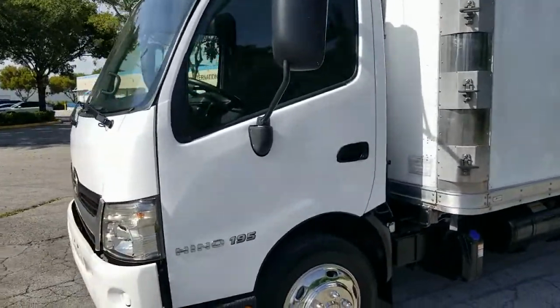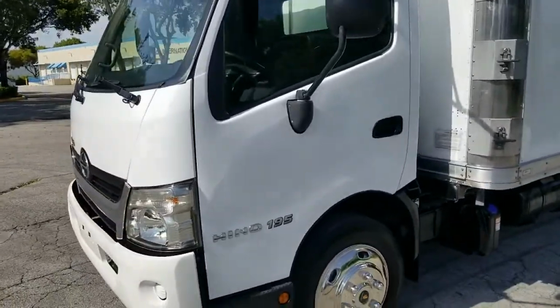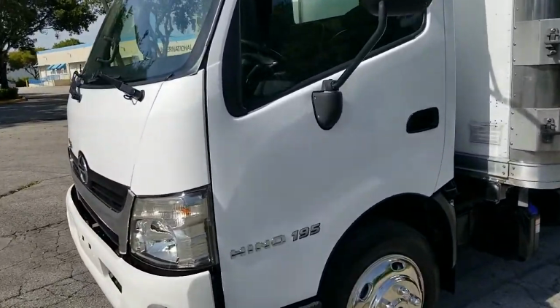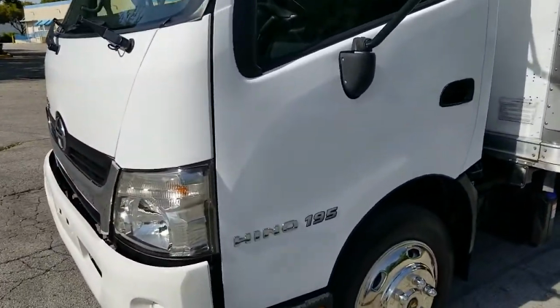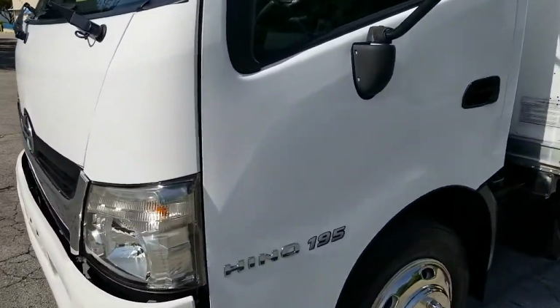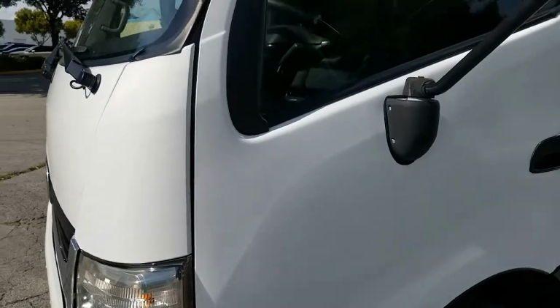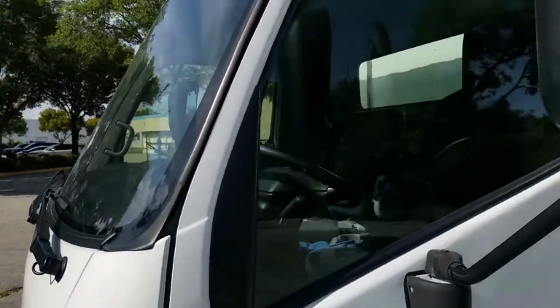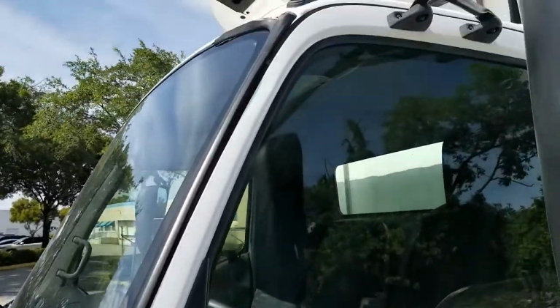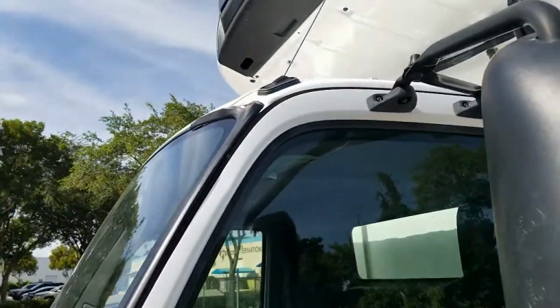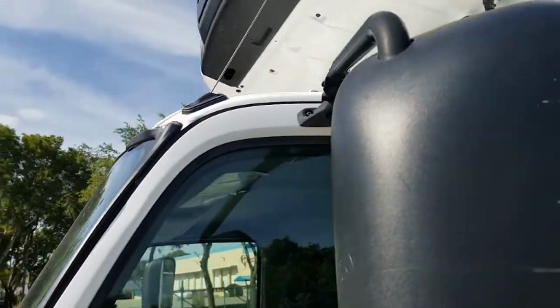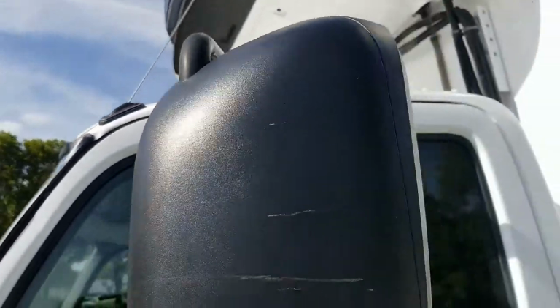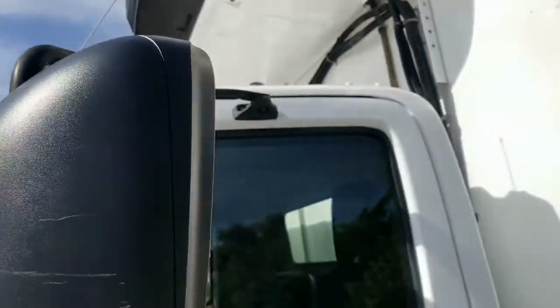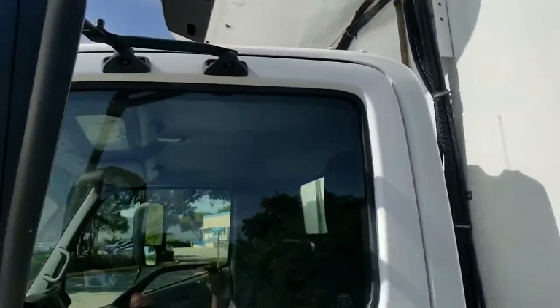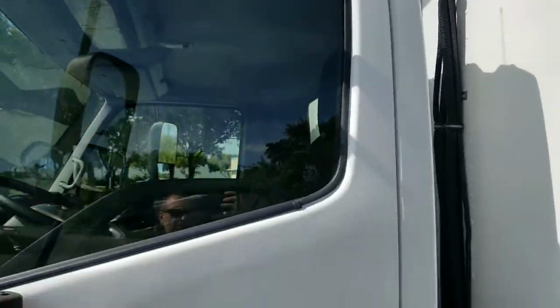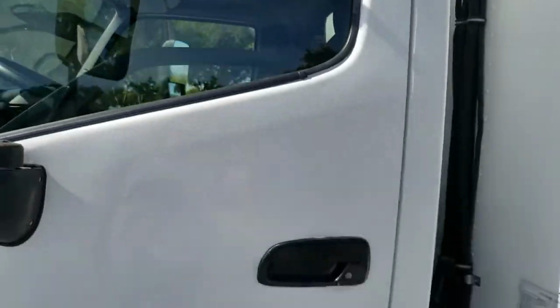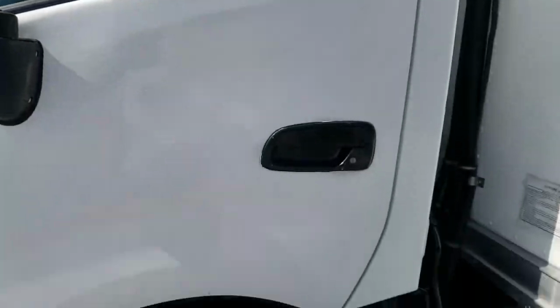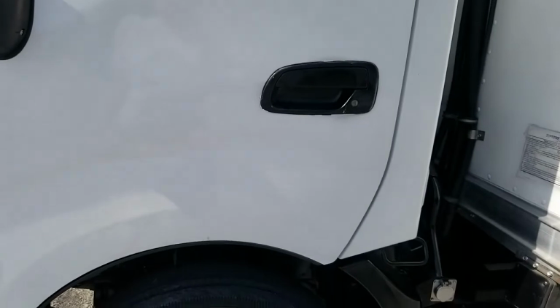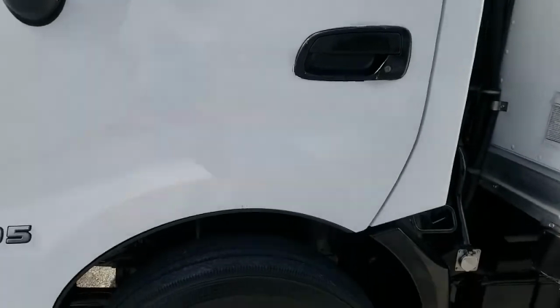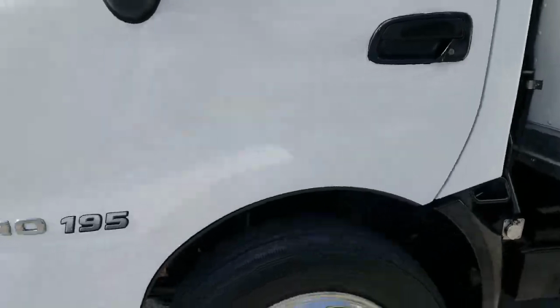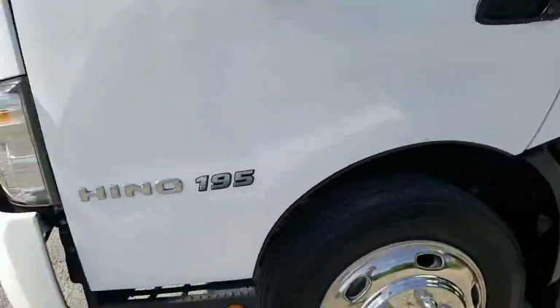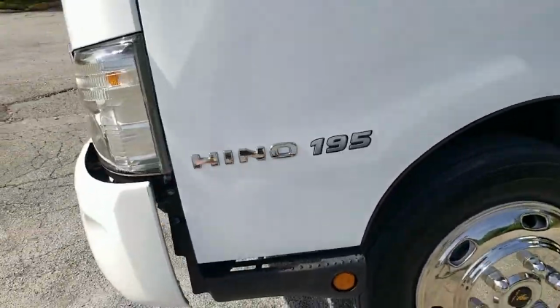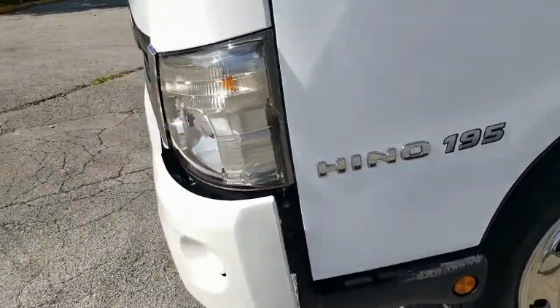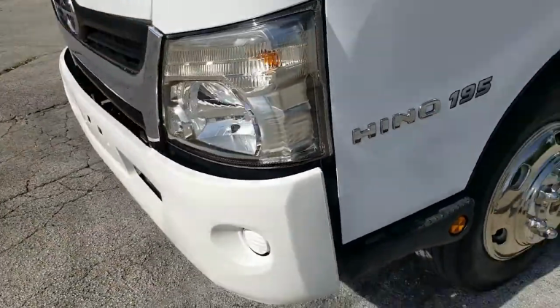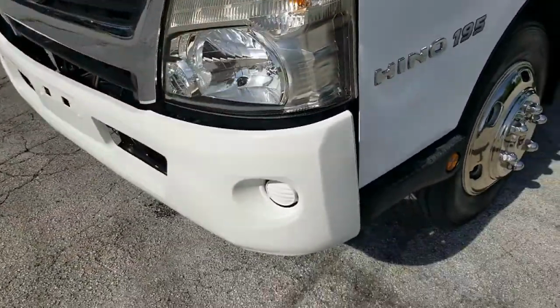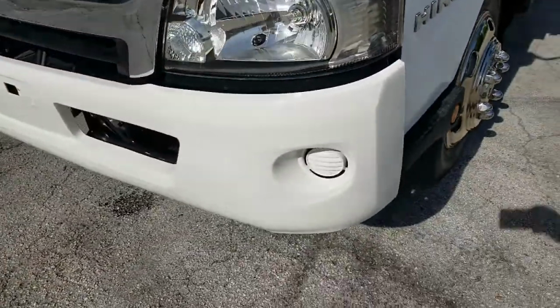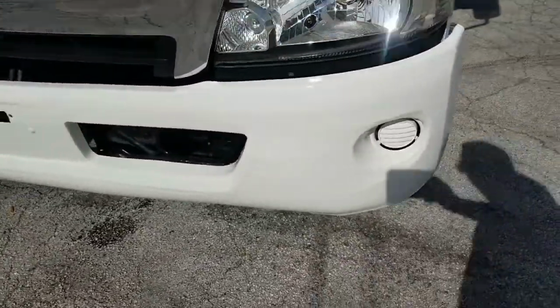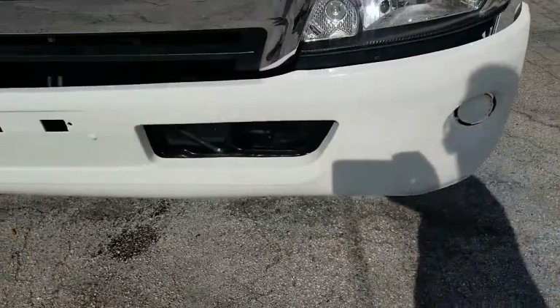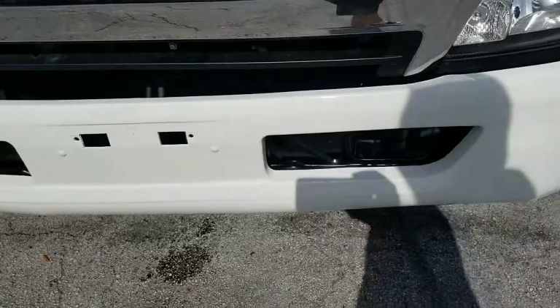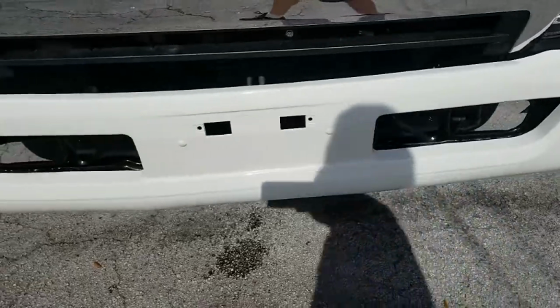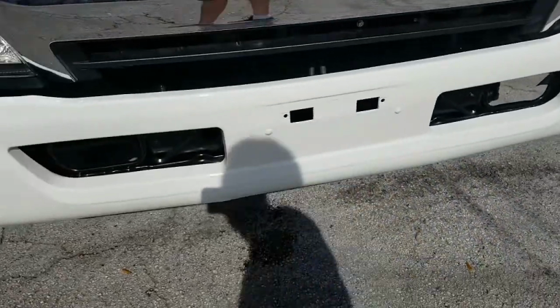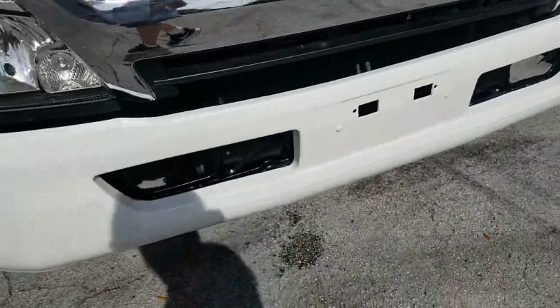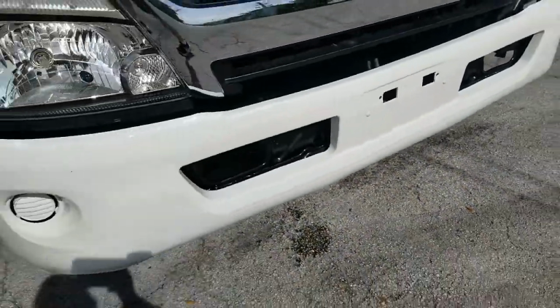Let's go ahead and take a look at the driver door. Driver door is in beautiful condition, really in outstanding shape. Take a look at the front bumper — very nice shape, clean throughout, beautiful condition.